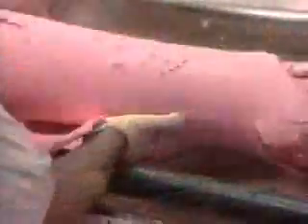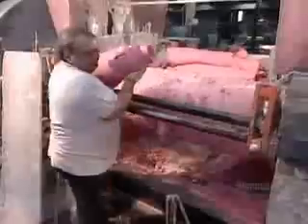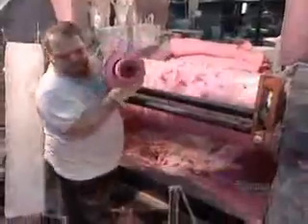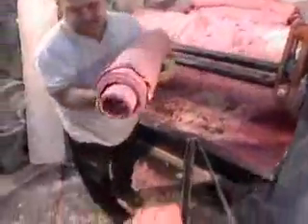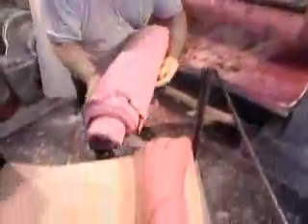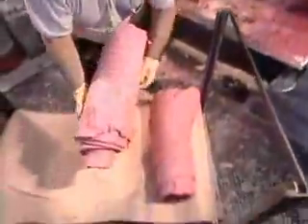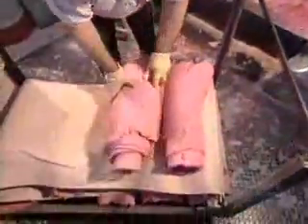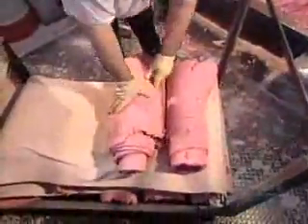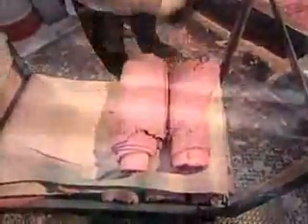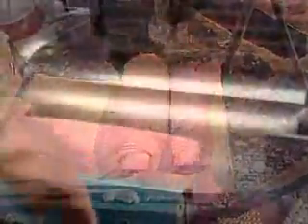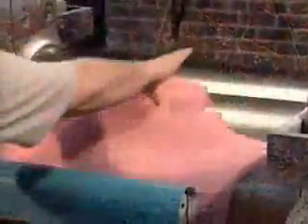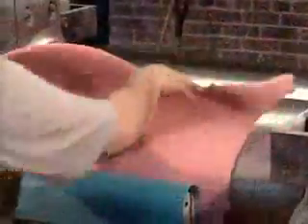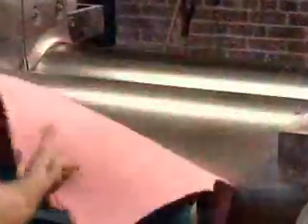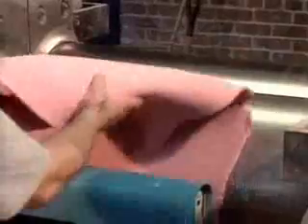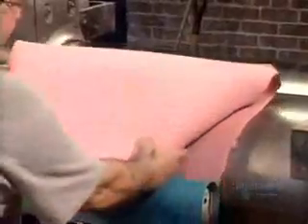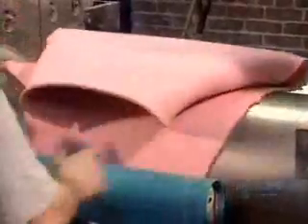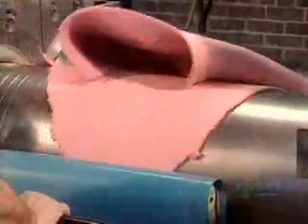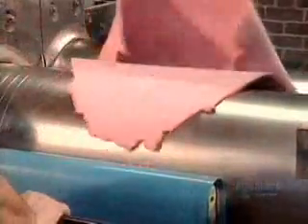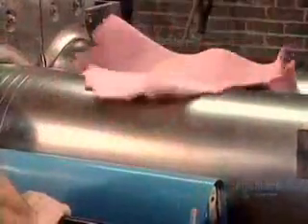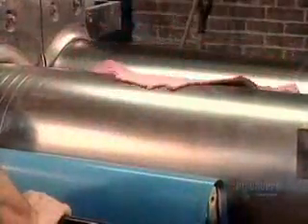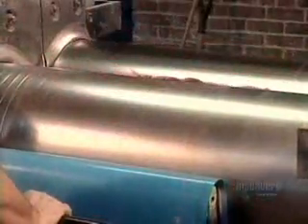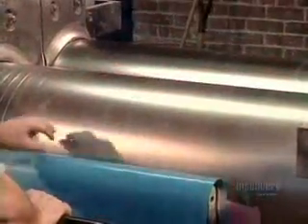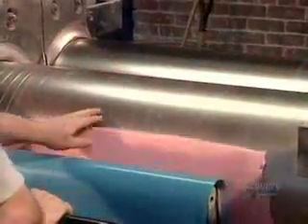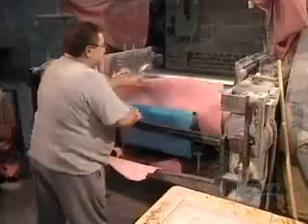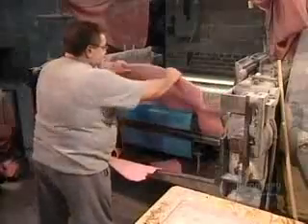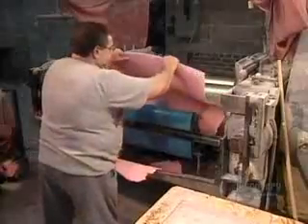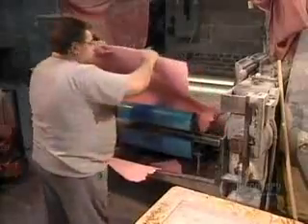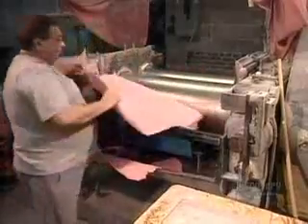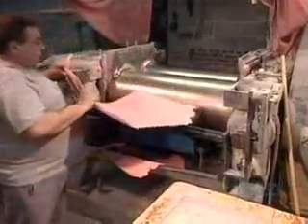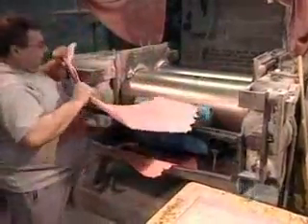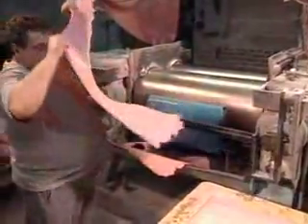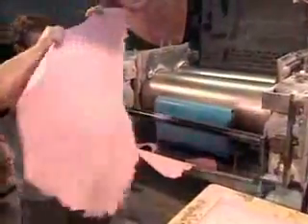When the color and thickness are just right, workers remove the rubber, which by now is hot and soft as a result of all that milling. They leave it to cool and harden at room temperature for about half a day.